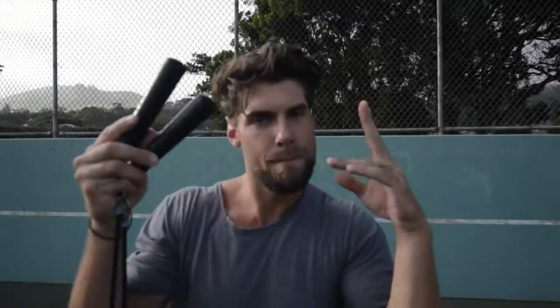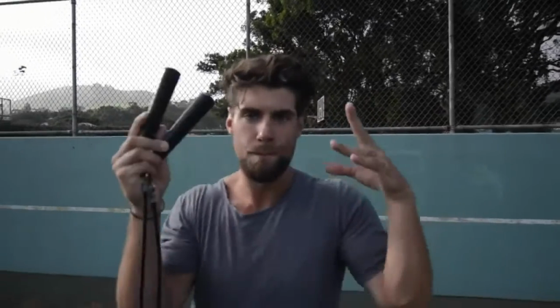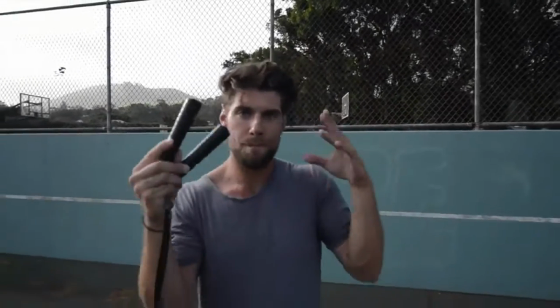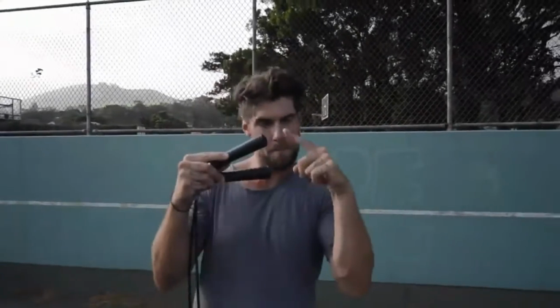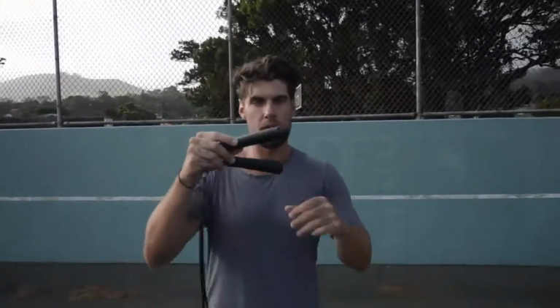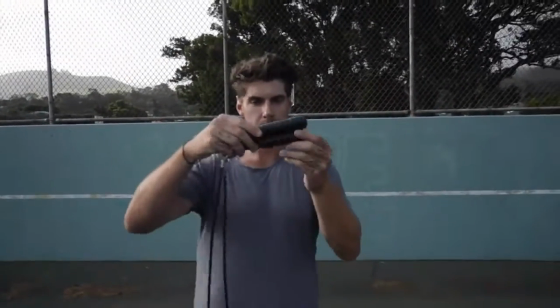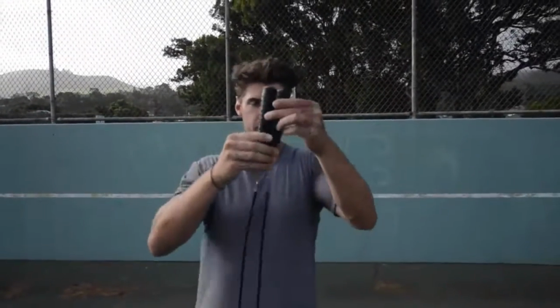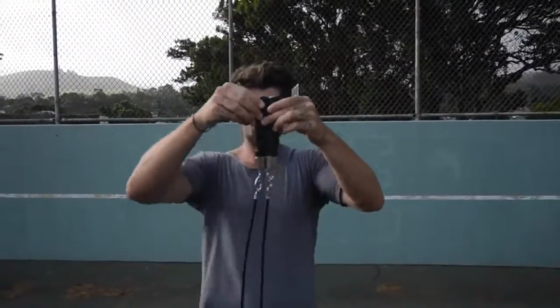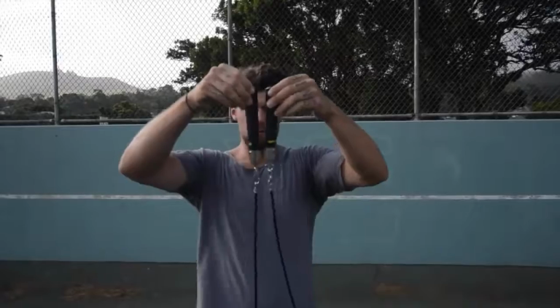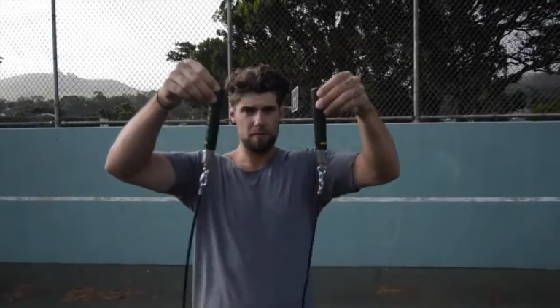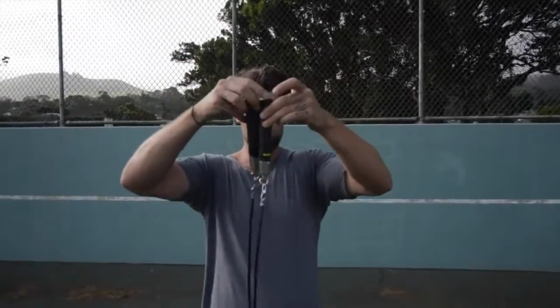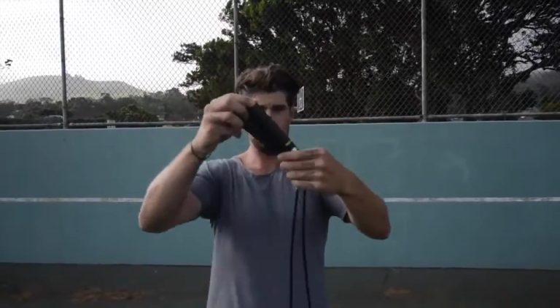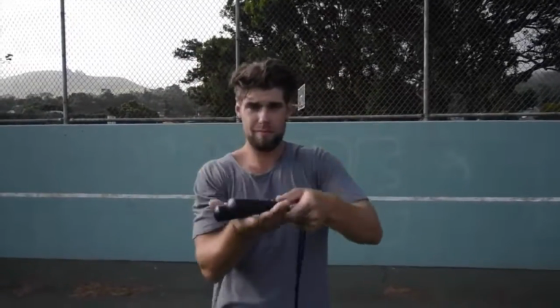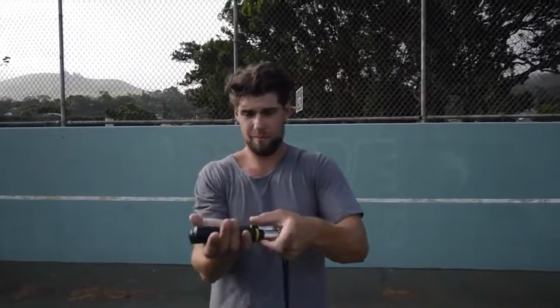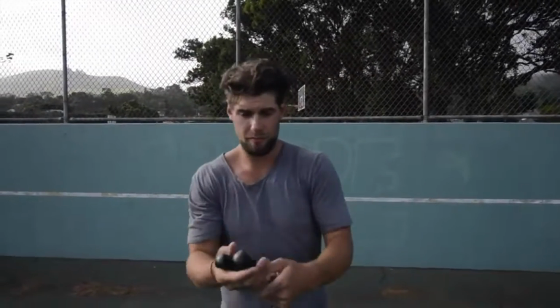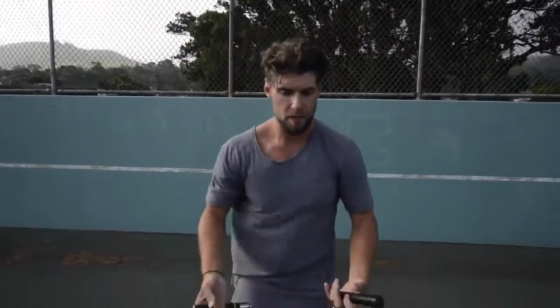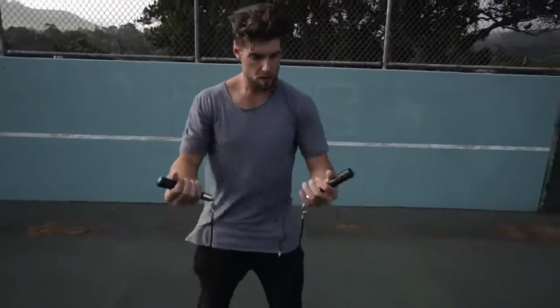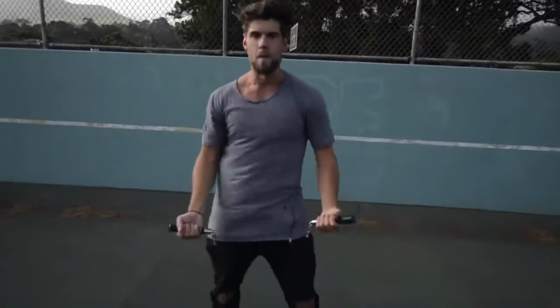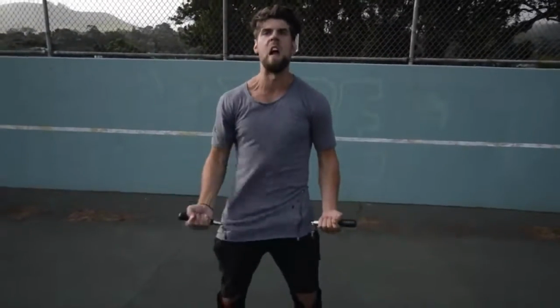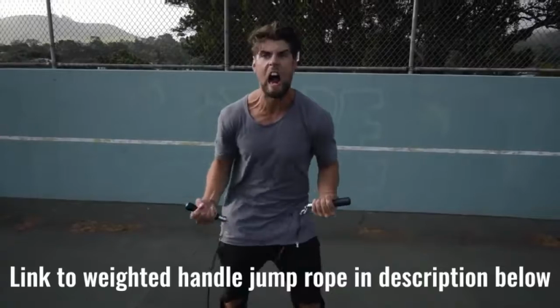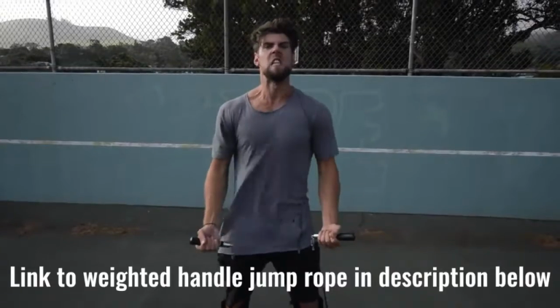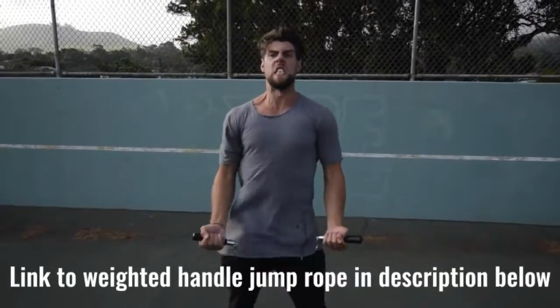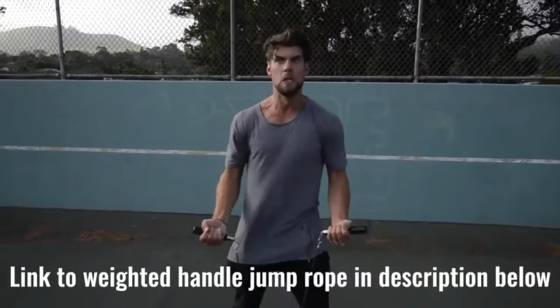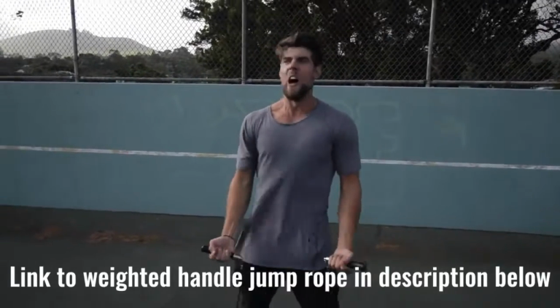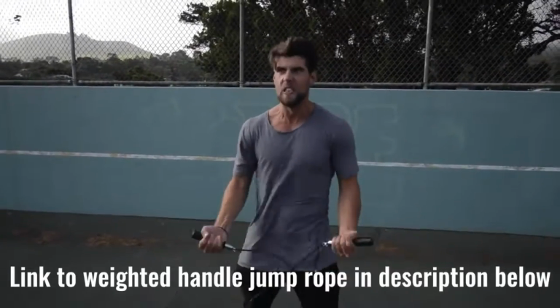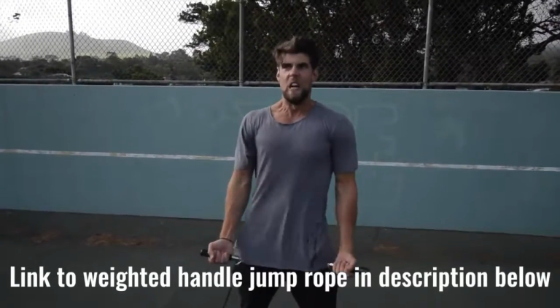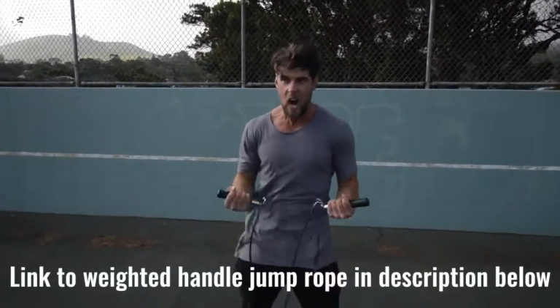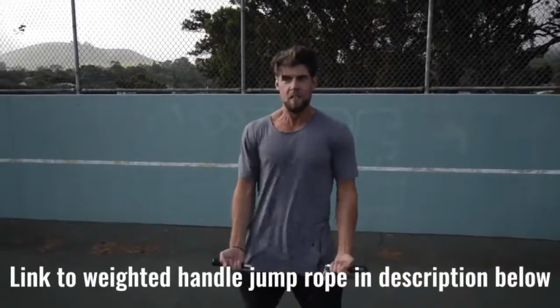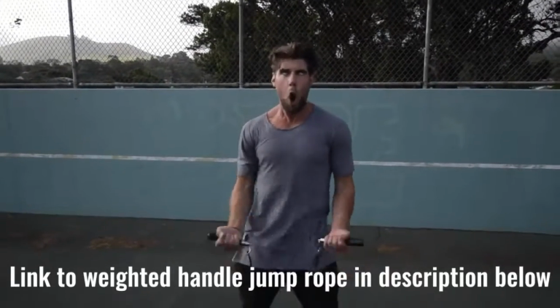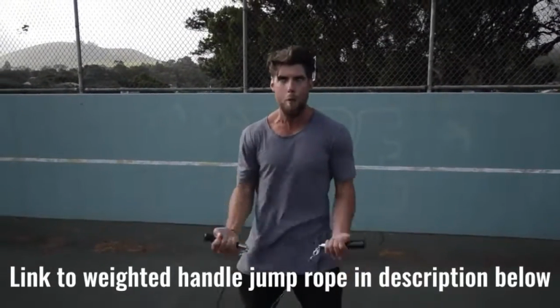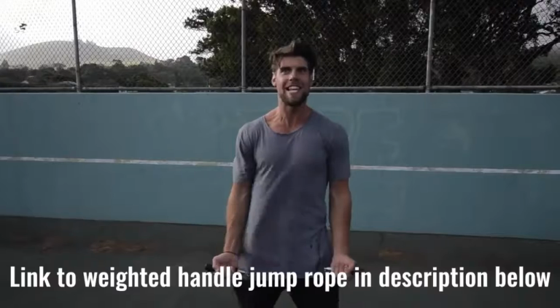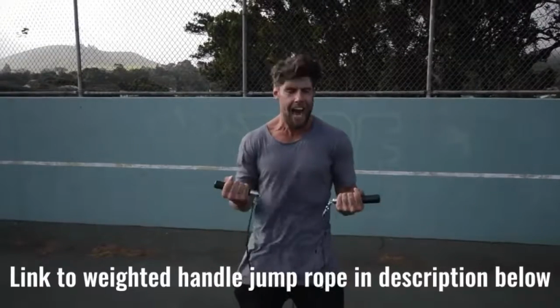Number two: we want you using a weighted handle jump rope. If you use a regular speed rope, maybe you could do cooler tricks, but you're not burning as much body fat because that extra resistance that the weighted handle rope provides helps you burn more calories.